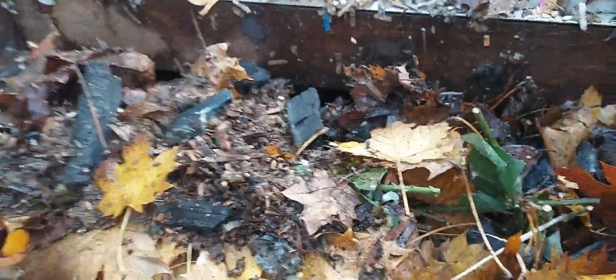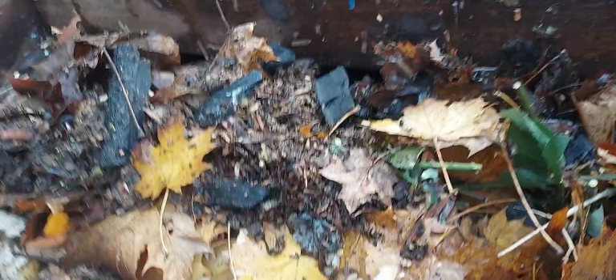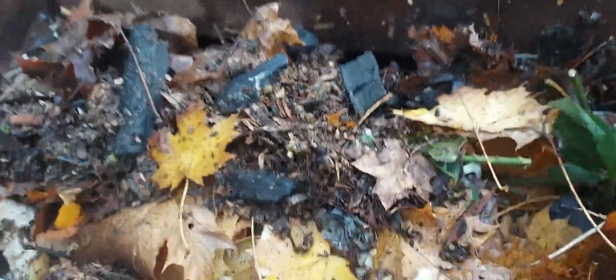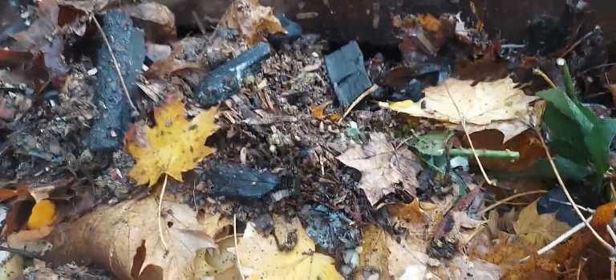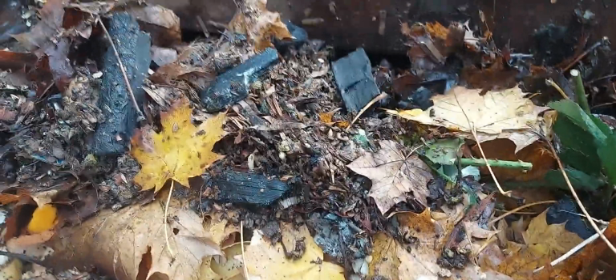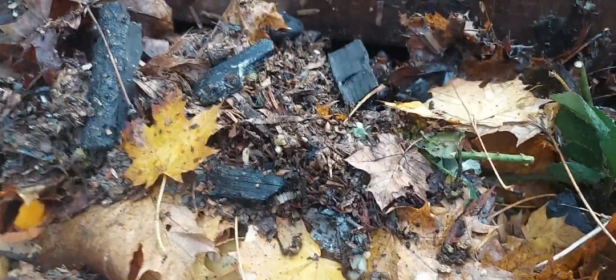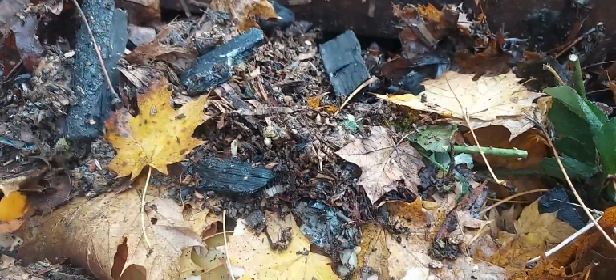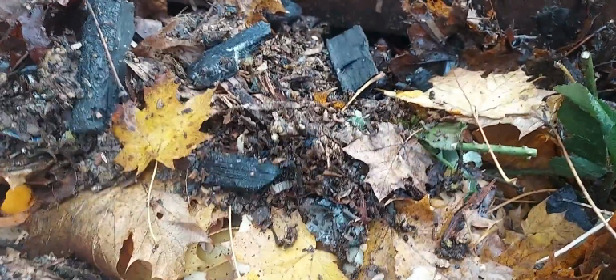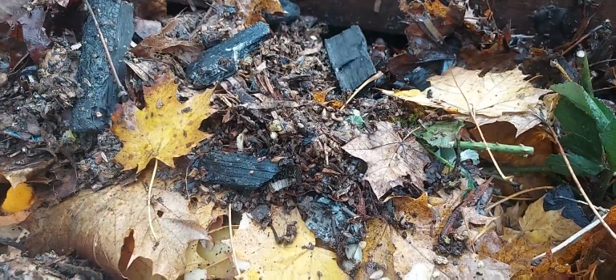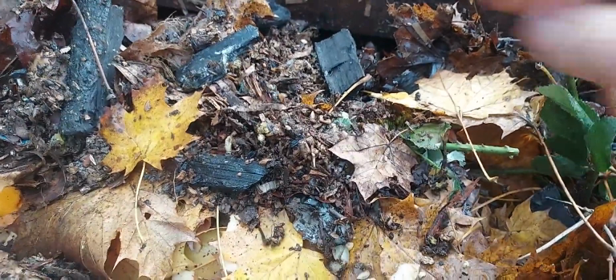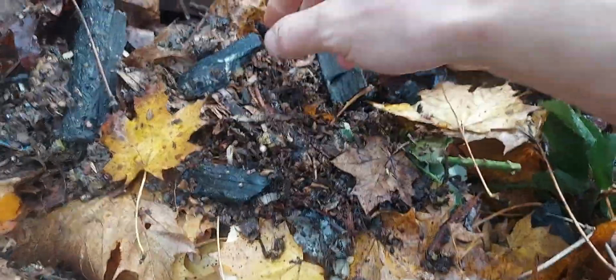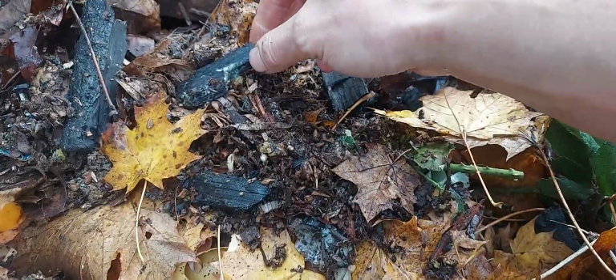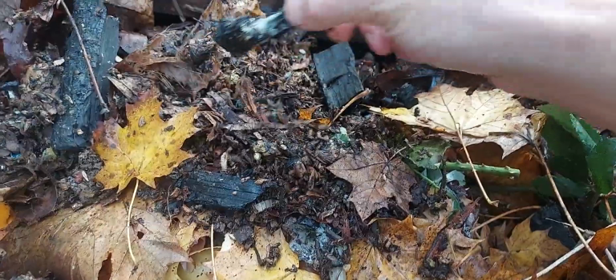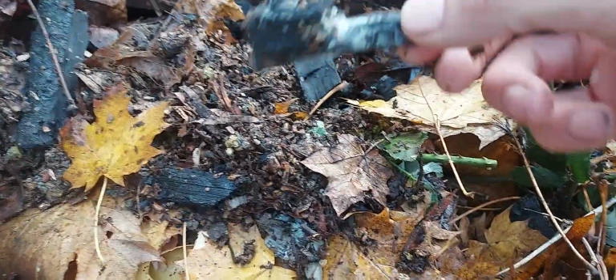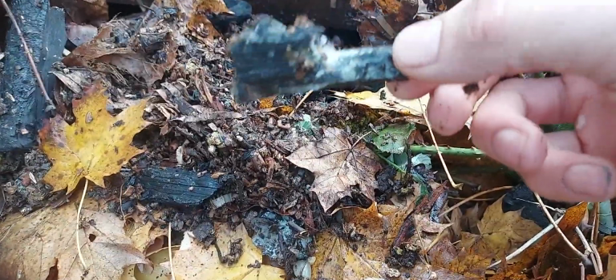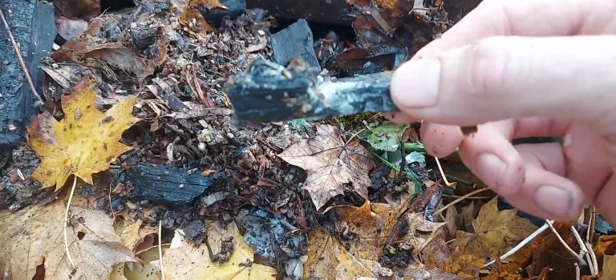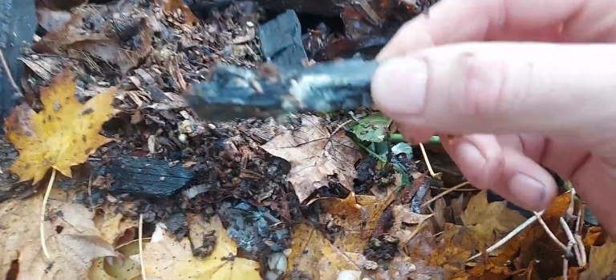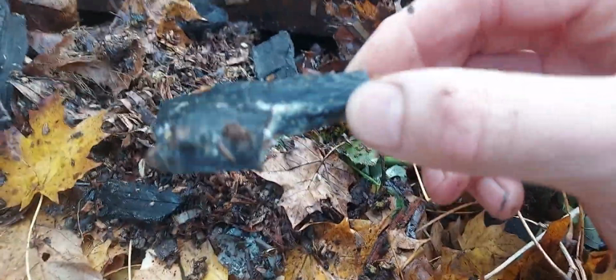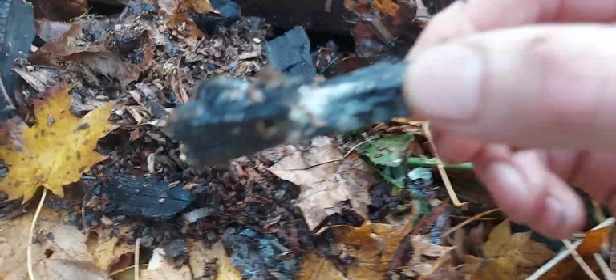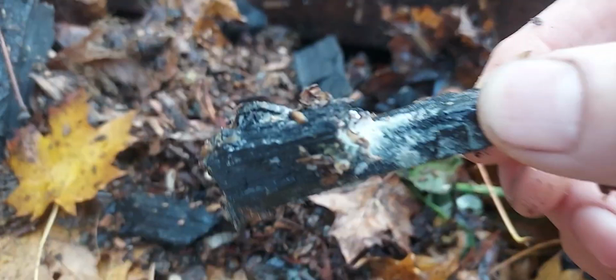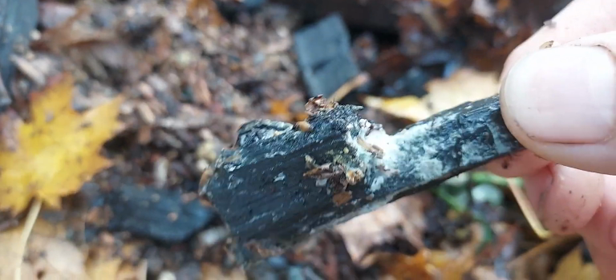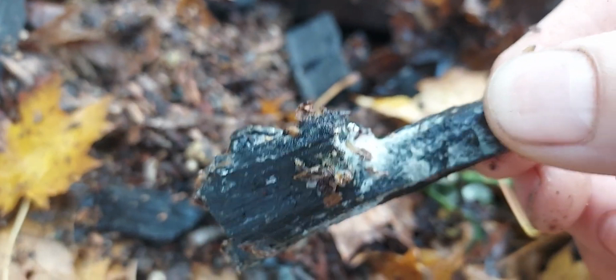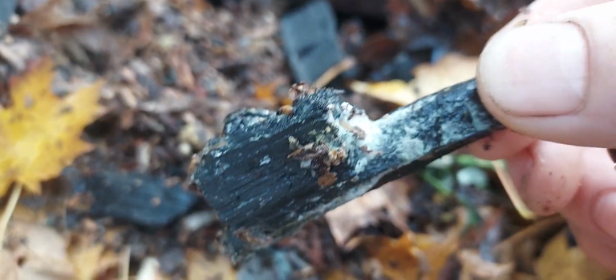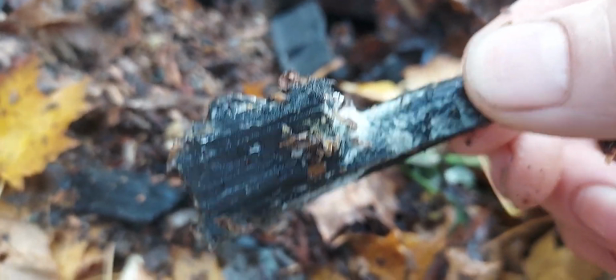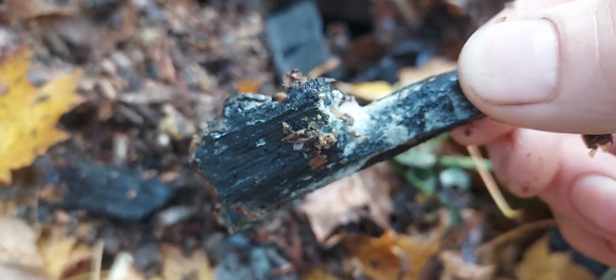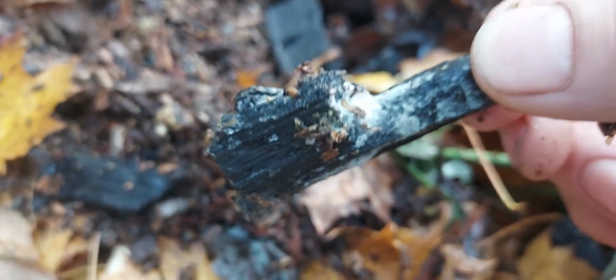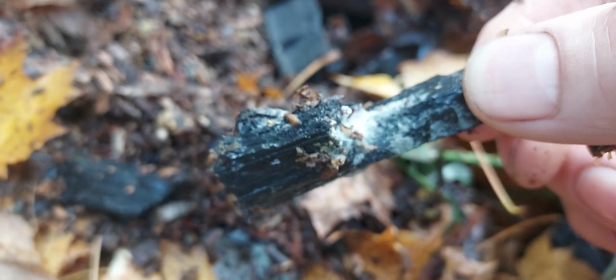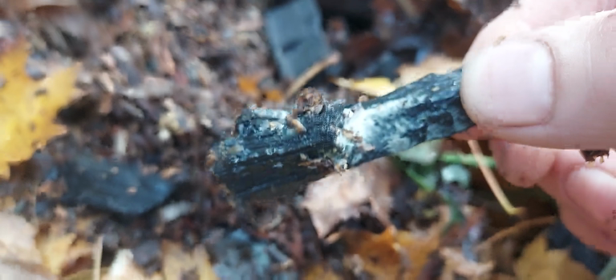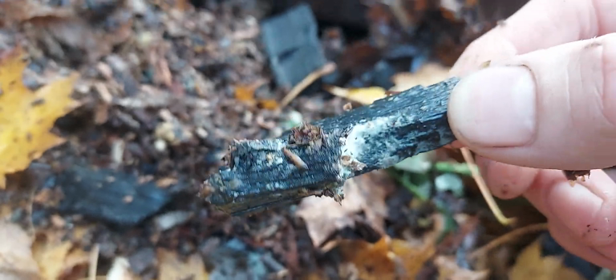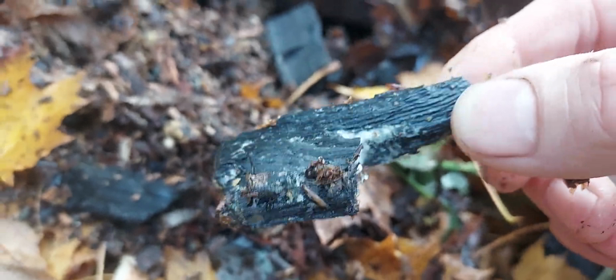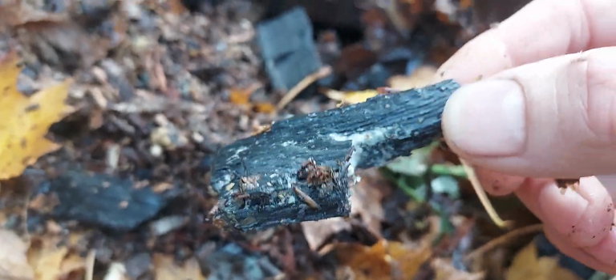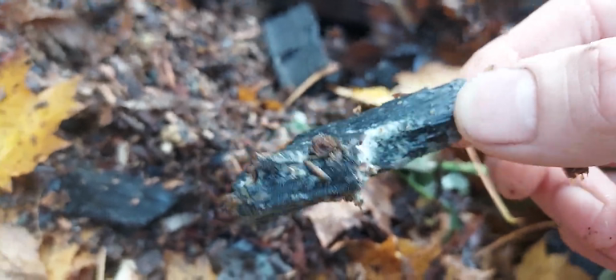This is just a quick video to show what's happened to the charcoal that I've added last week. This was mixed in with brewer's waste as well, so you can see it's kind of moulding over quite fast.